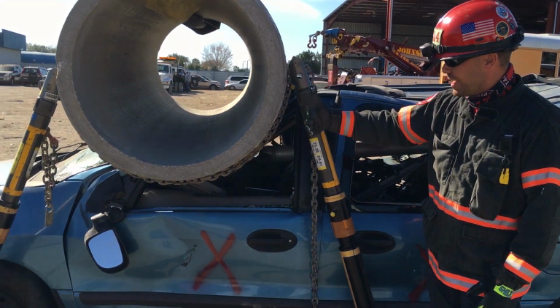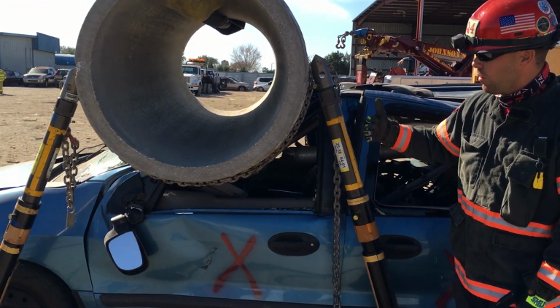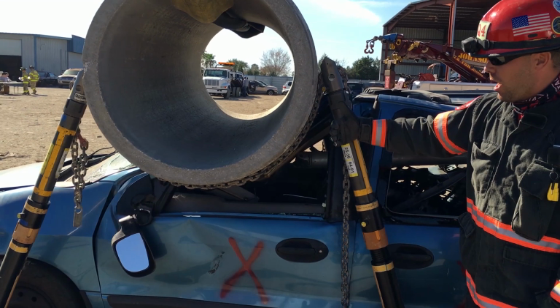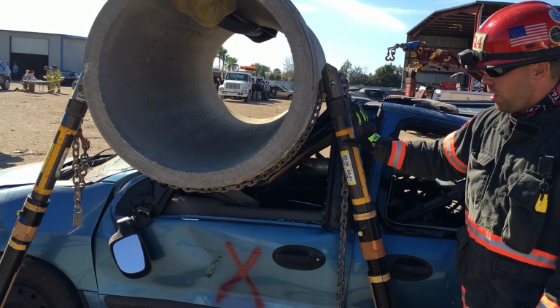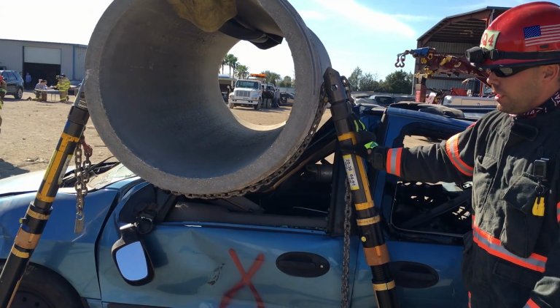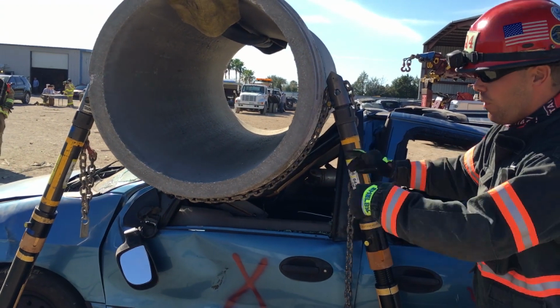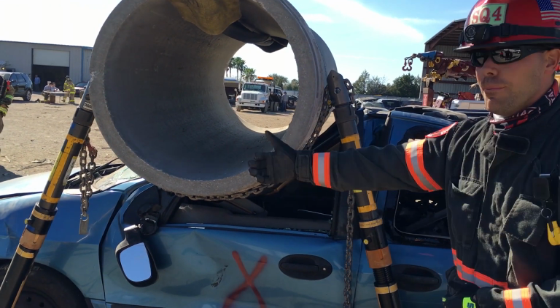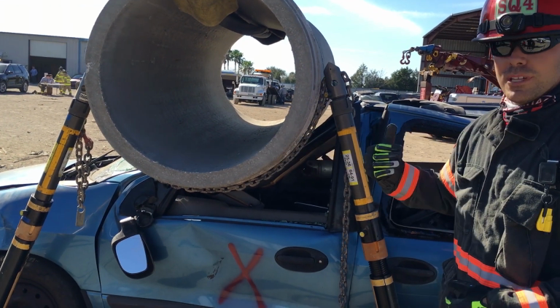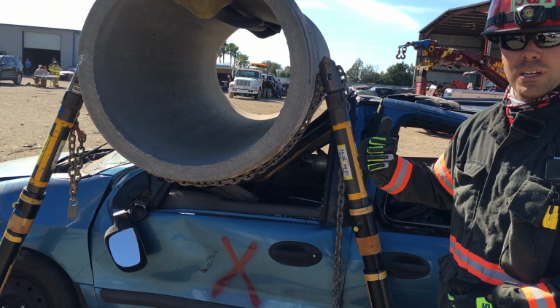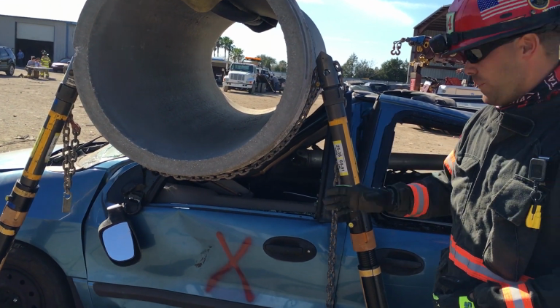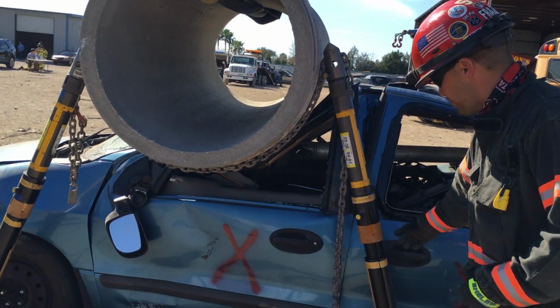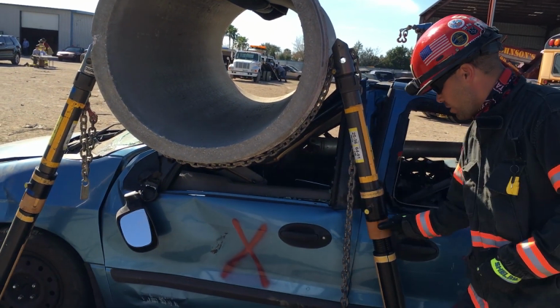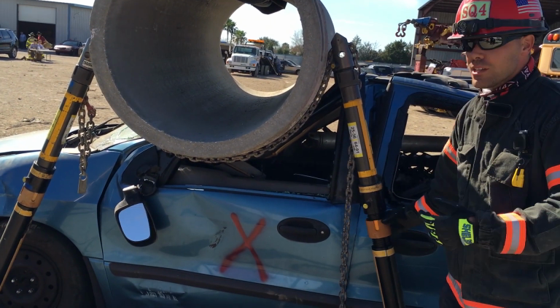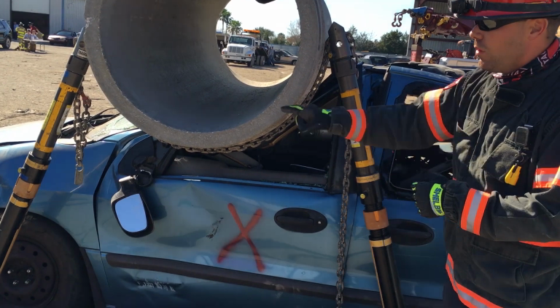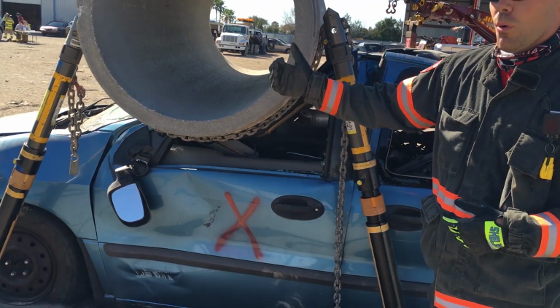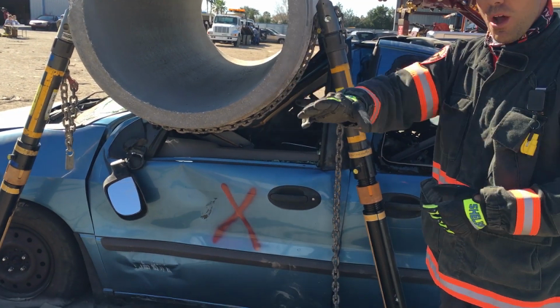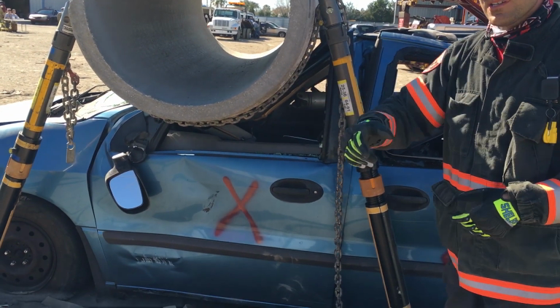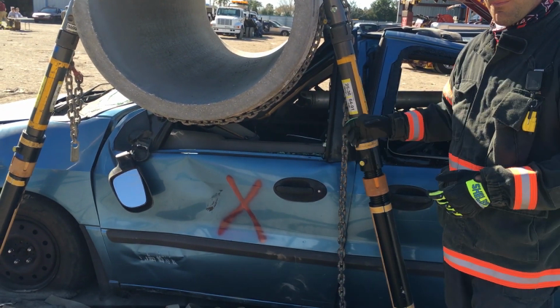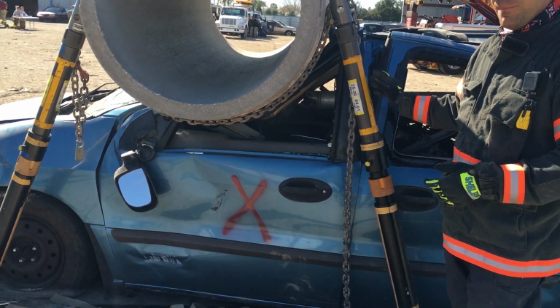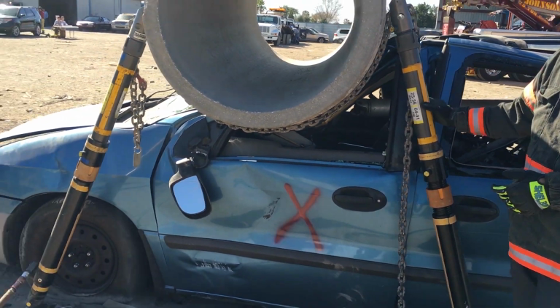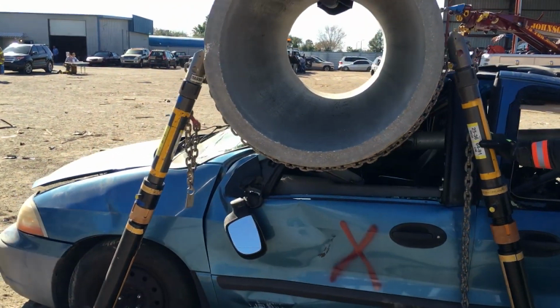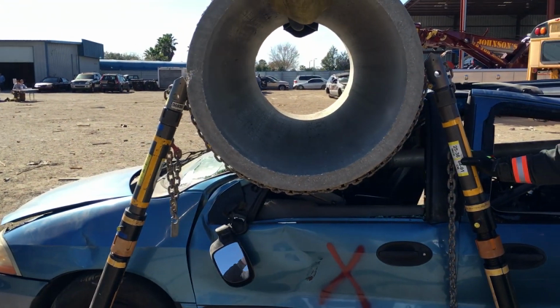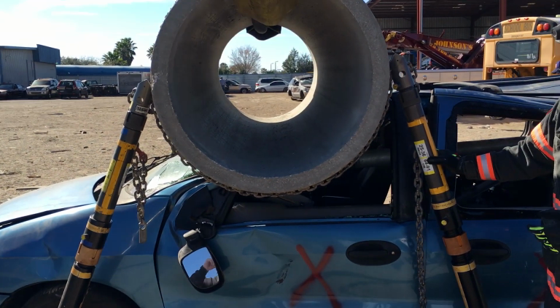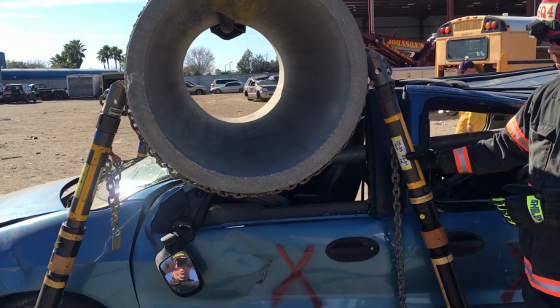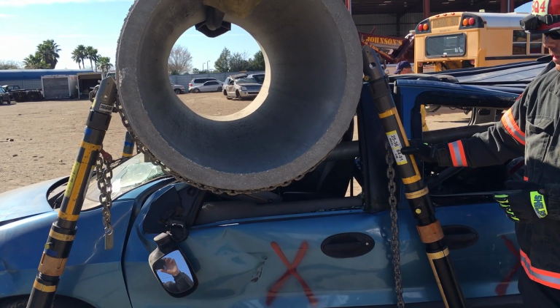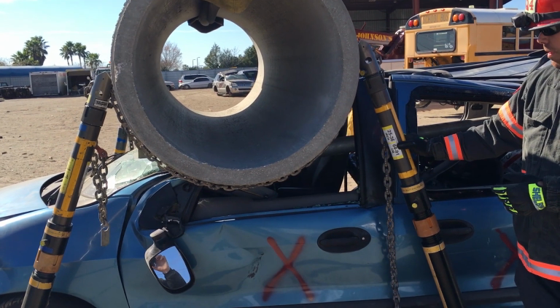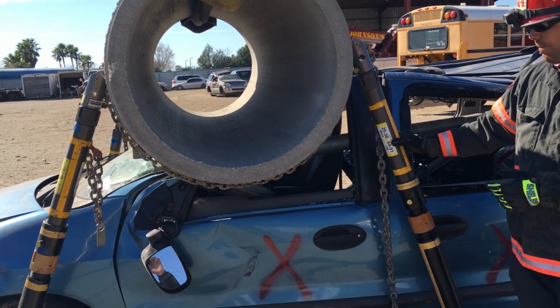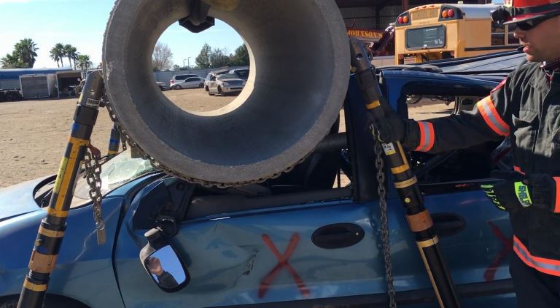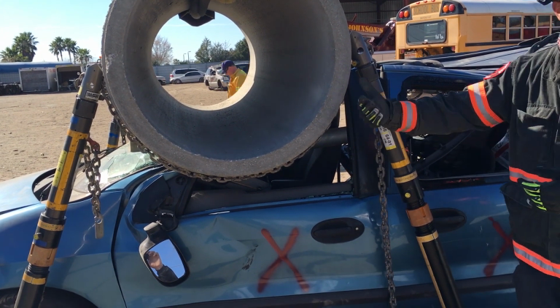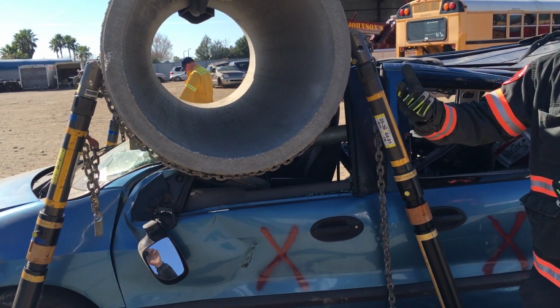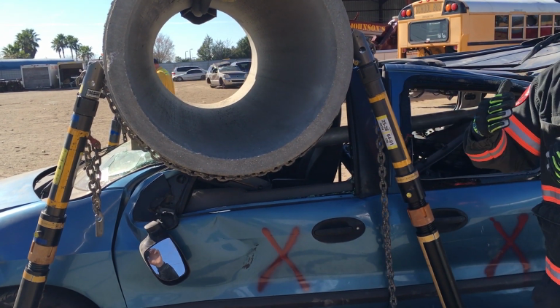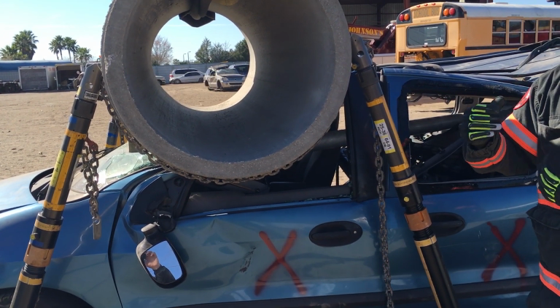You can see him go, go, hold. Now if we want to come the opposing direction — and we'll chase these collars as we go — you pump a few times, and you can see it's getting a torsional rotation this way.